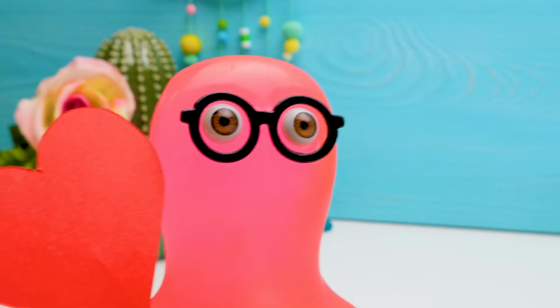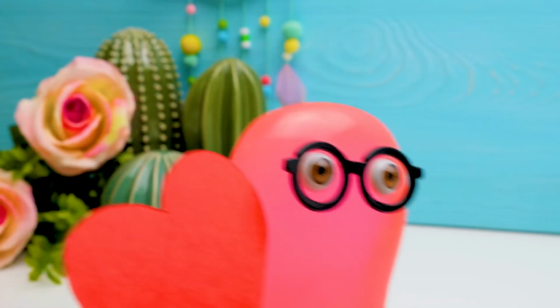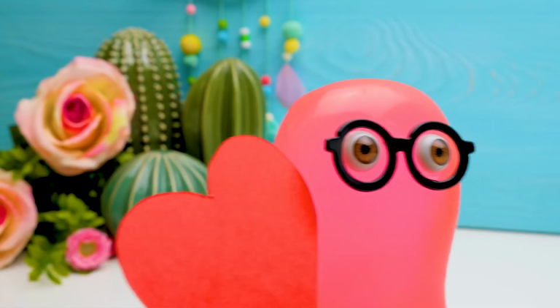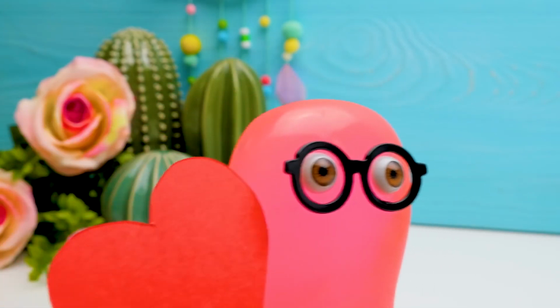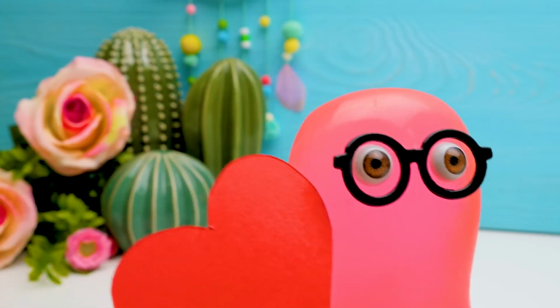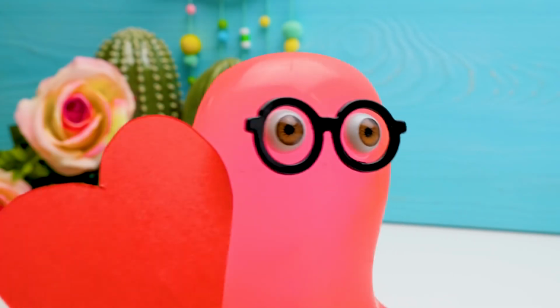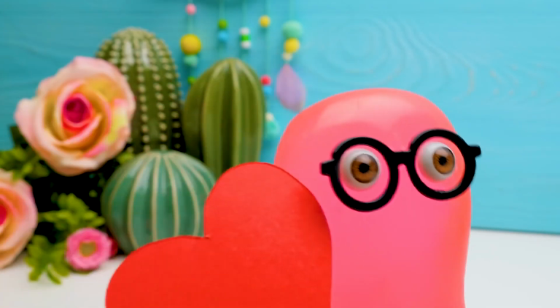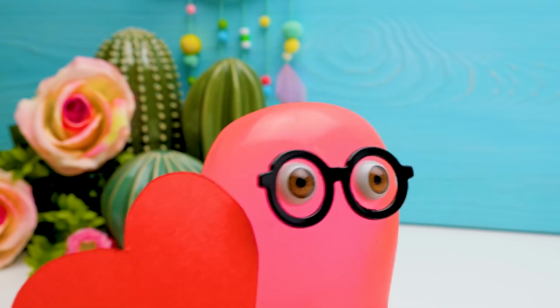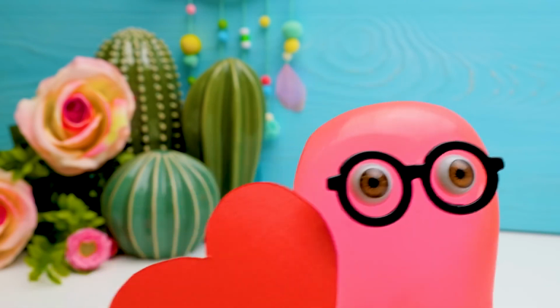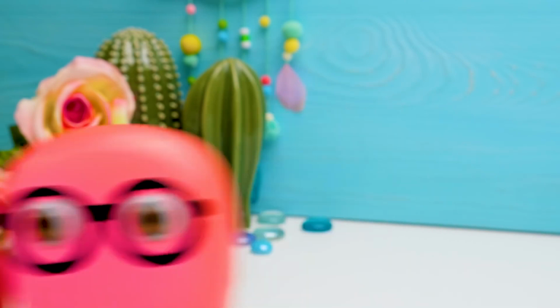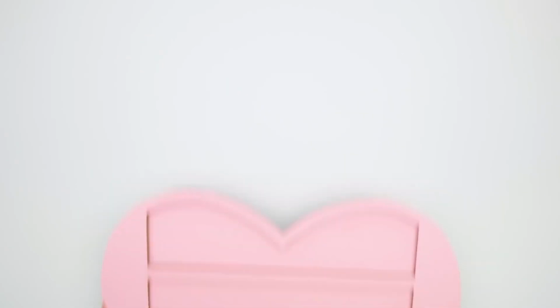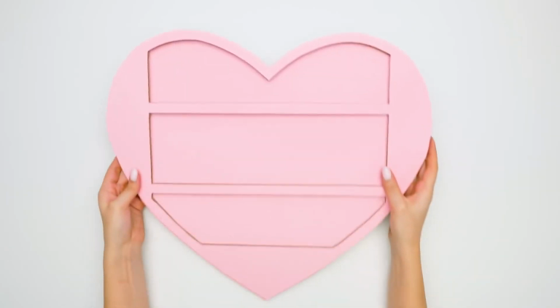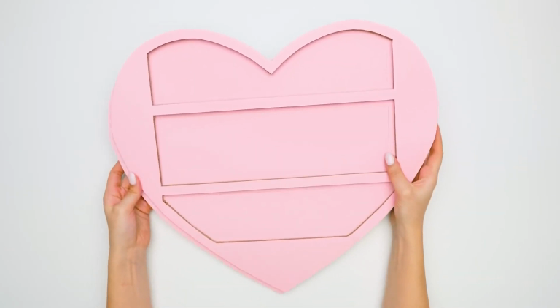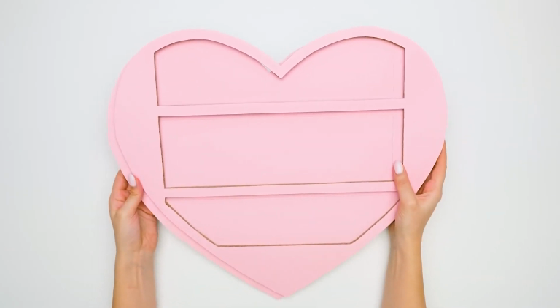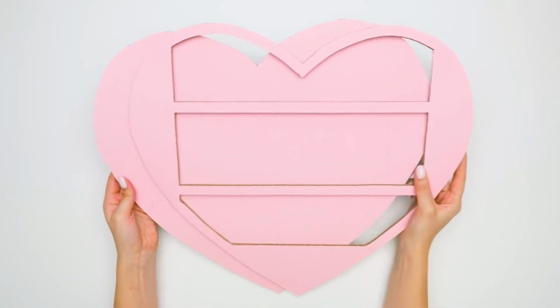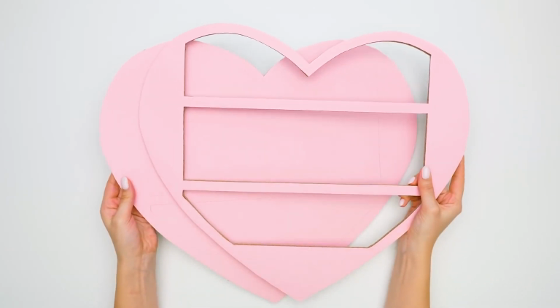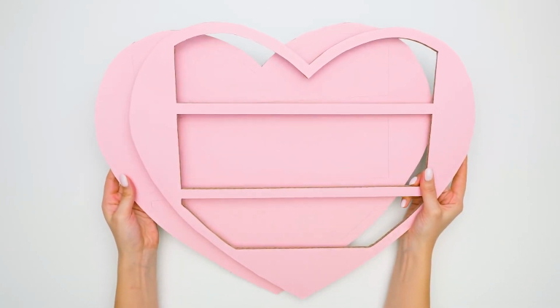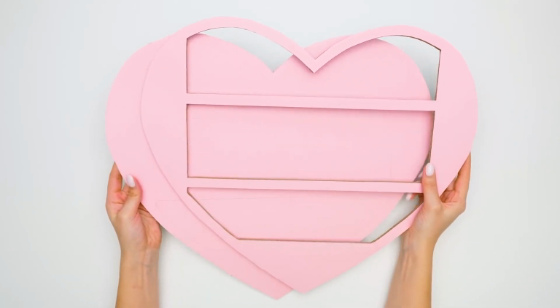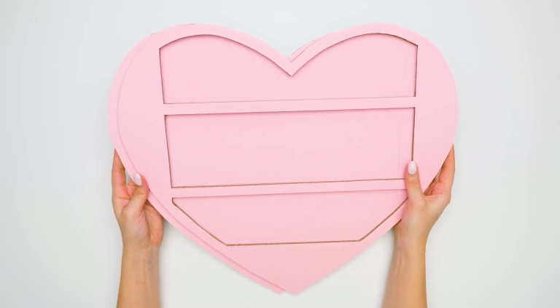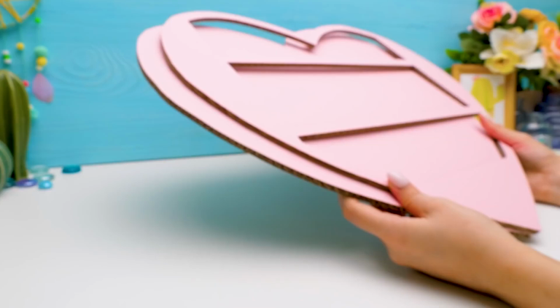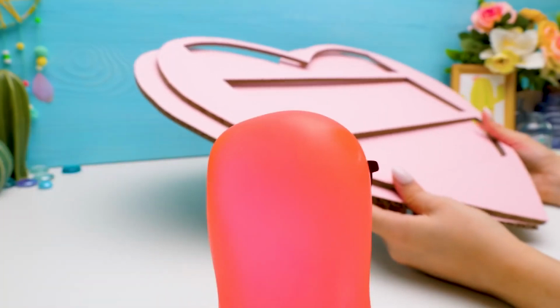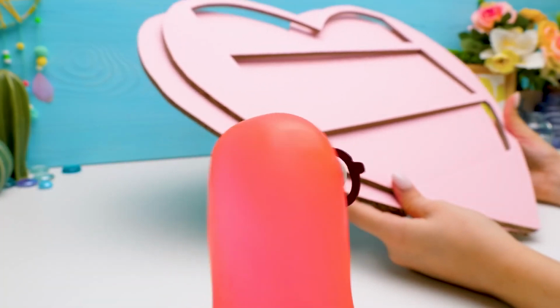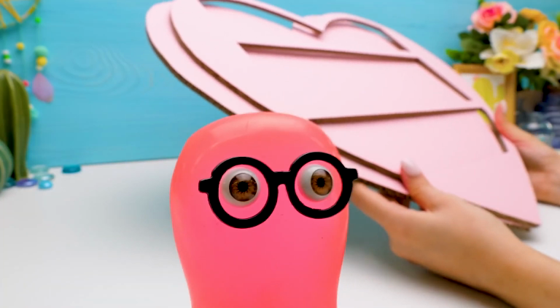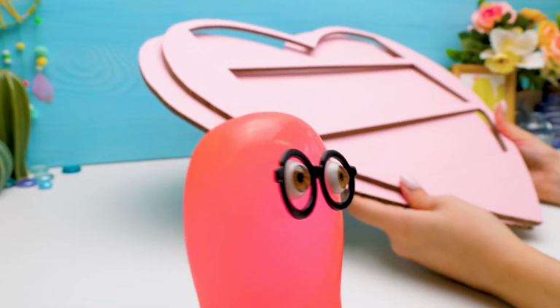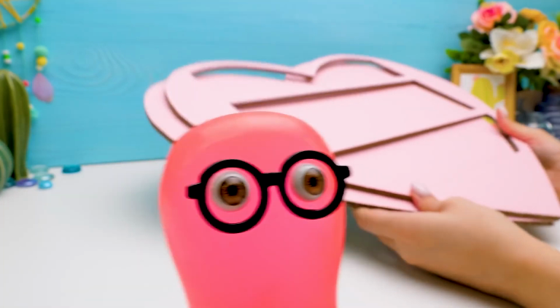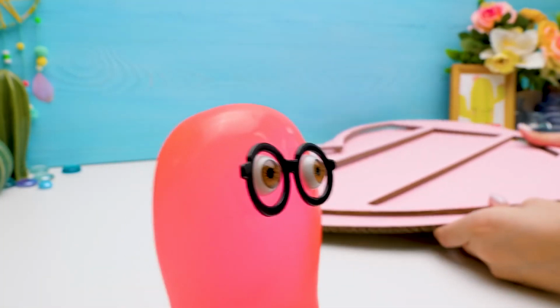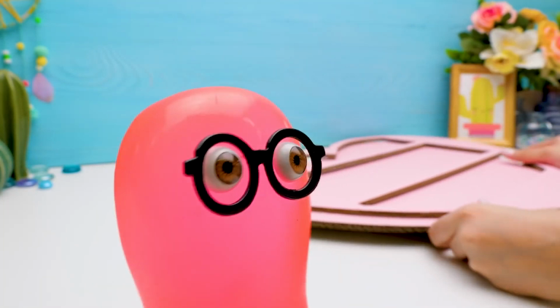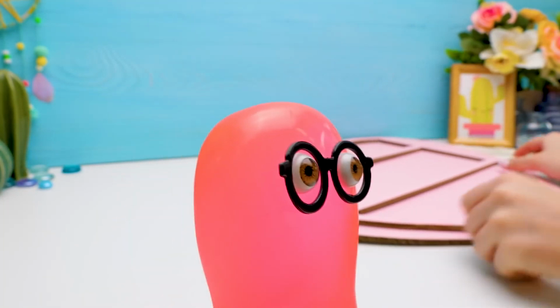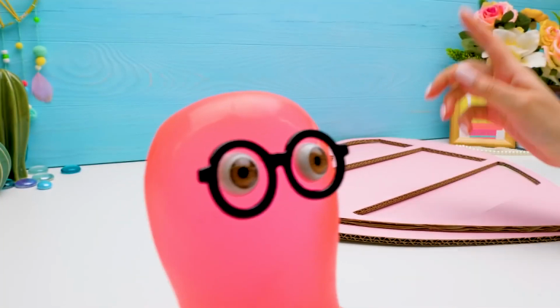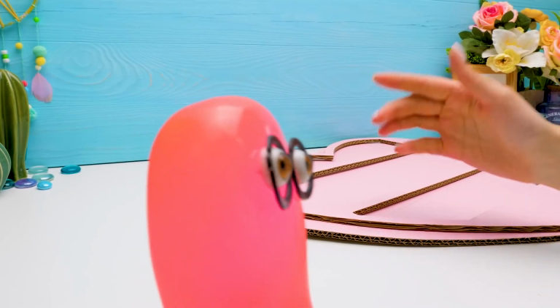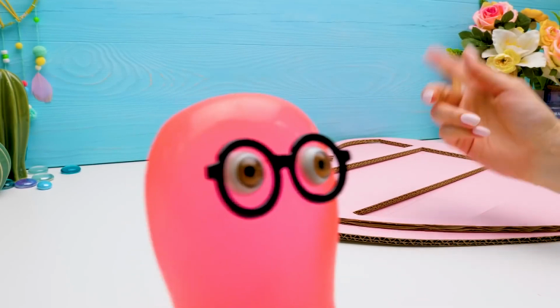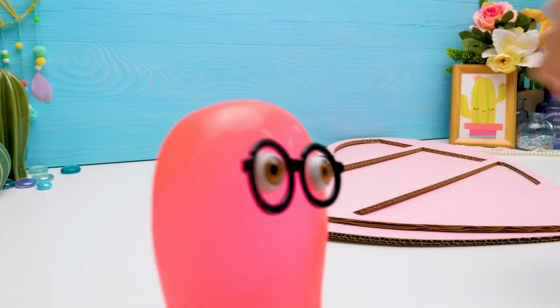Mon amor, let me give you this heart to make it up to ya. Sam, quit fooling around. Even if hearts like these will do. Whoa, so big! What do we need them for?